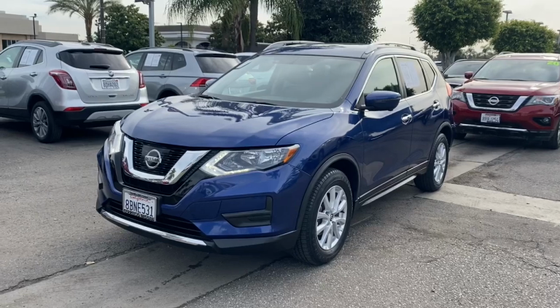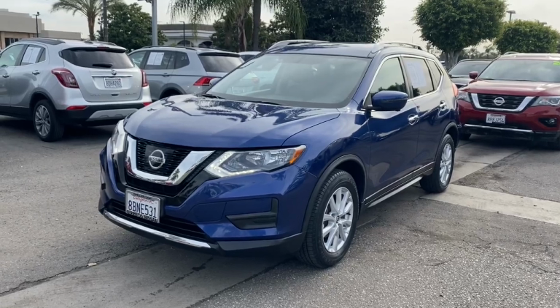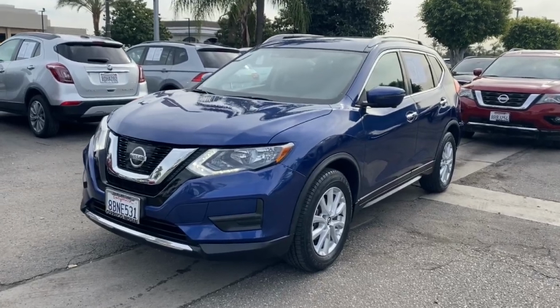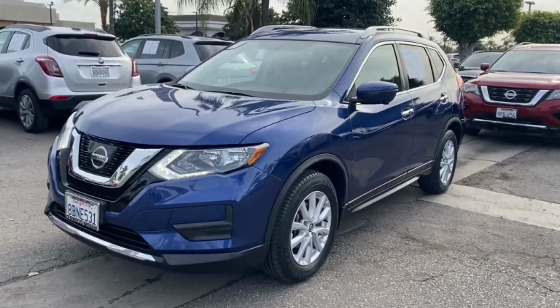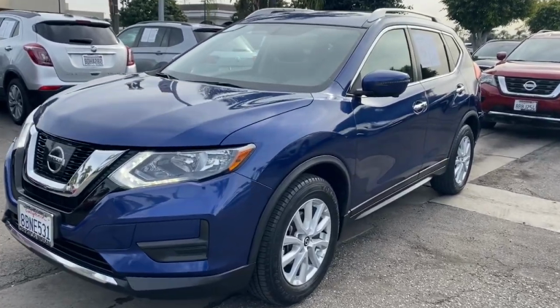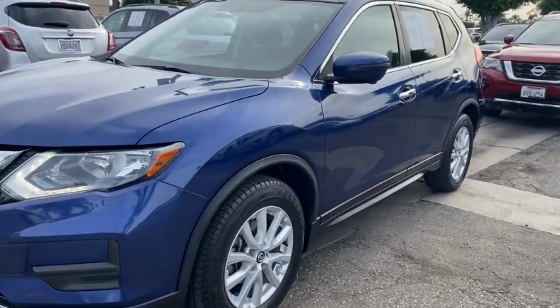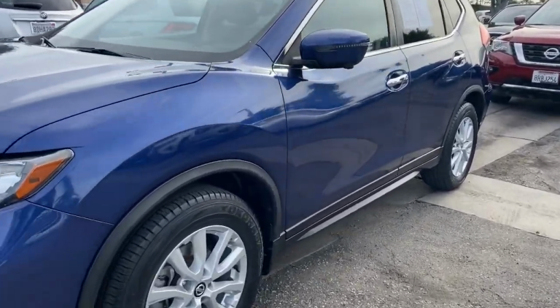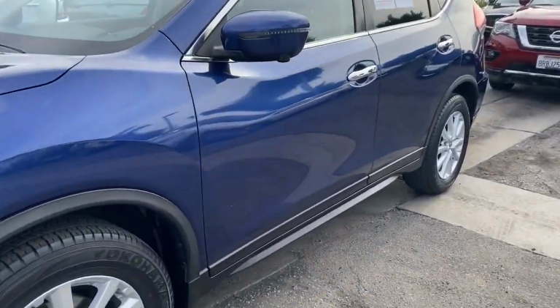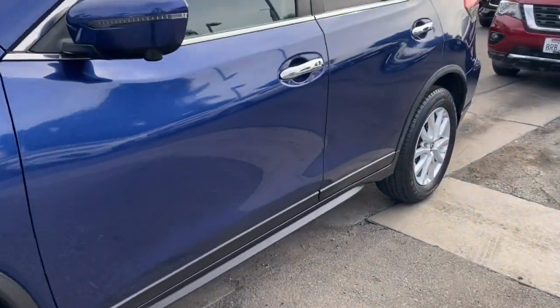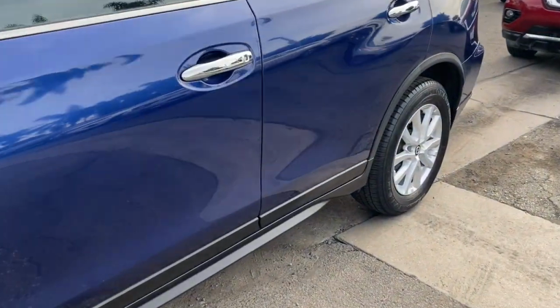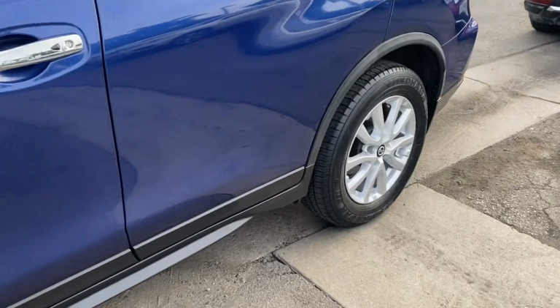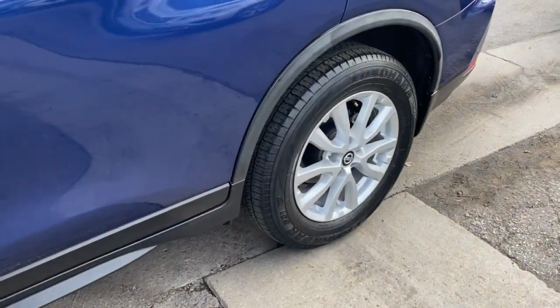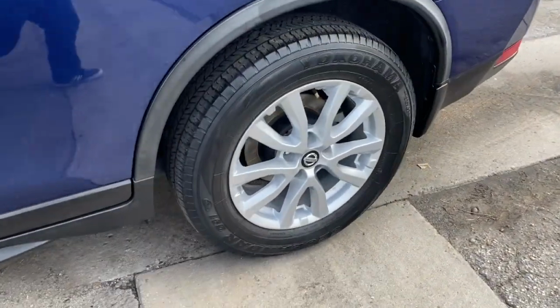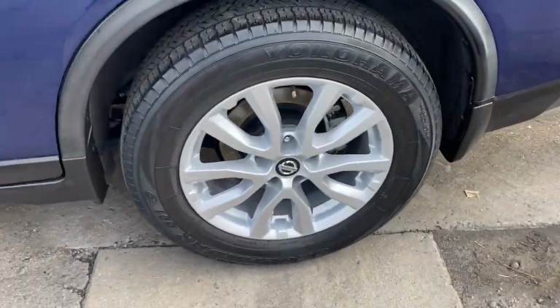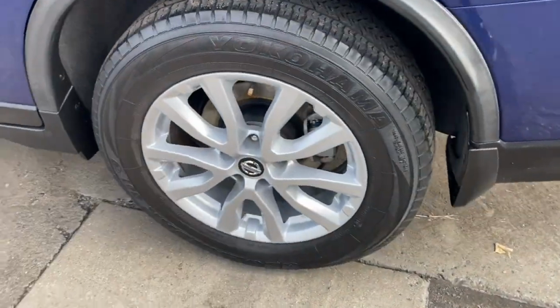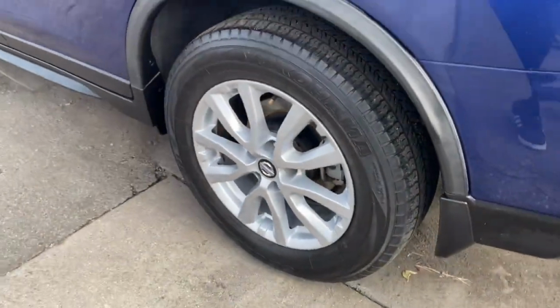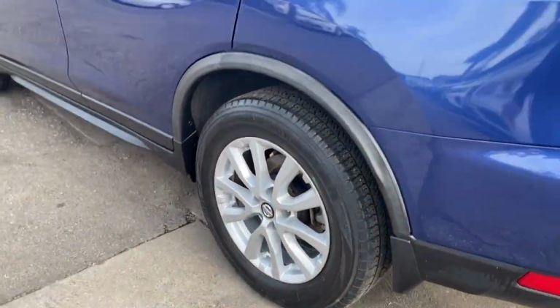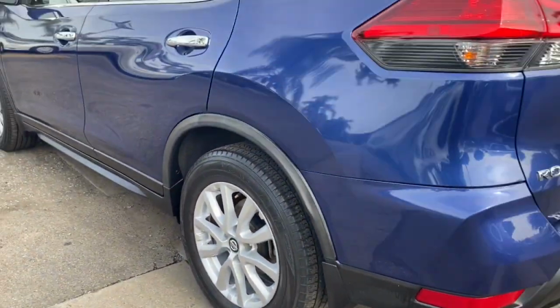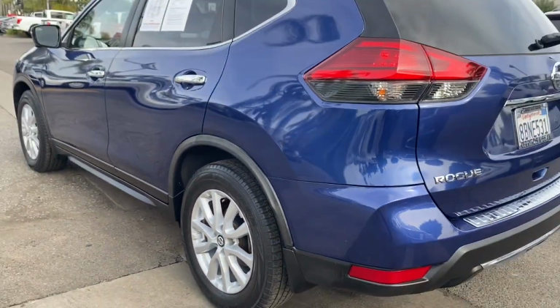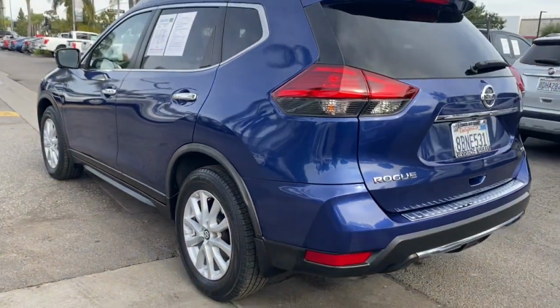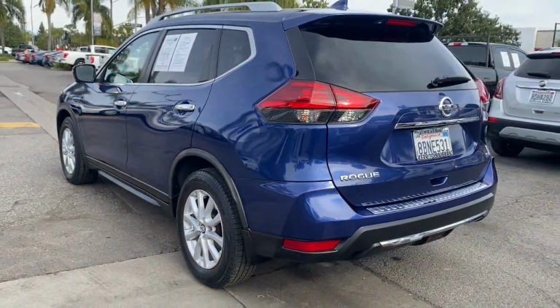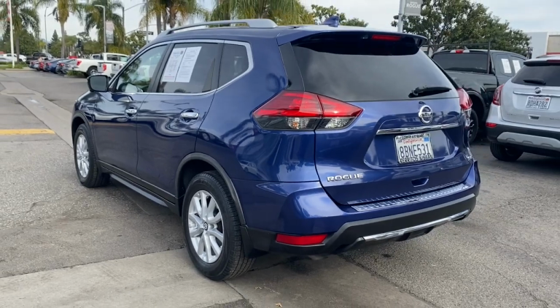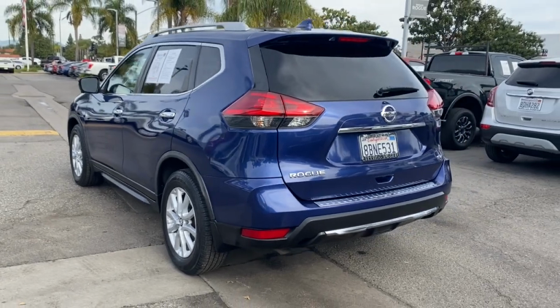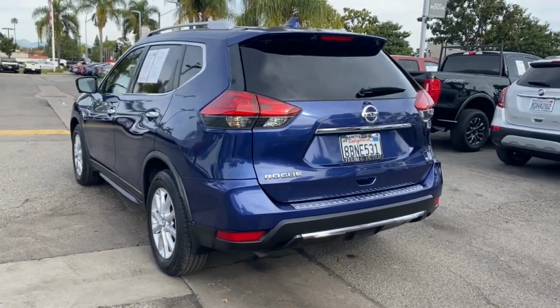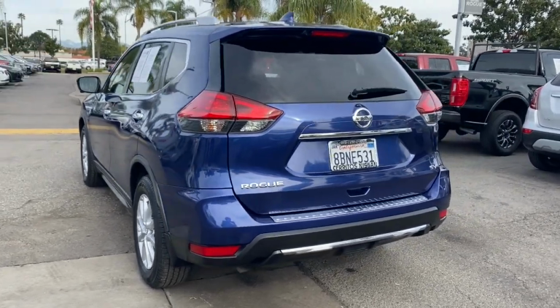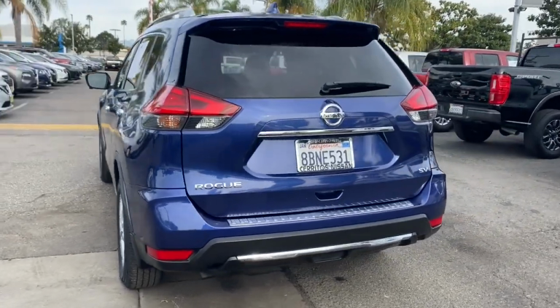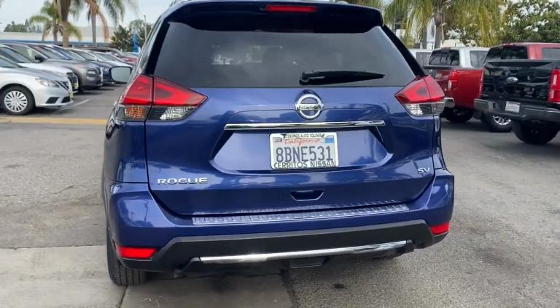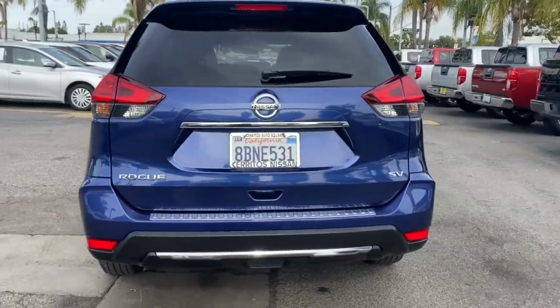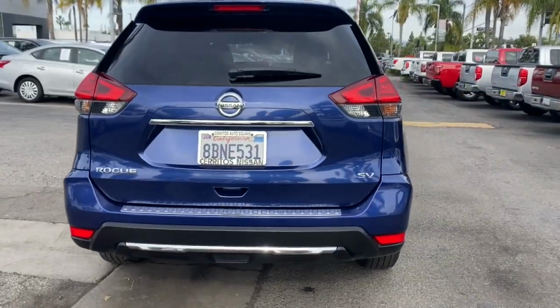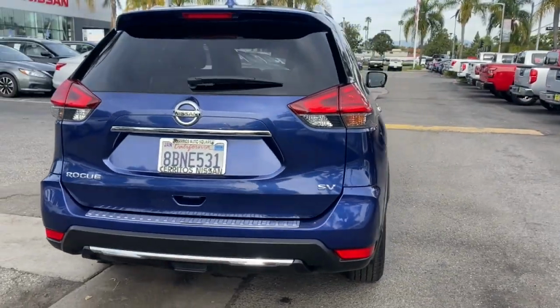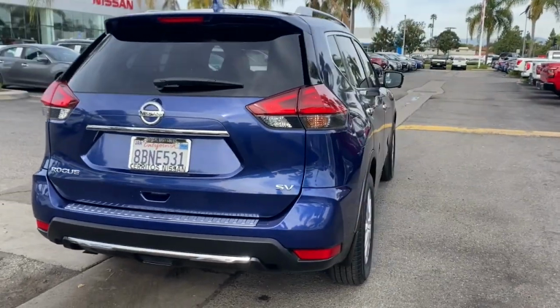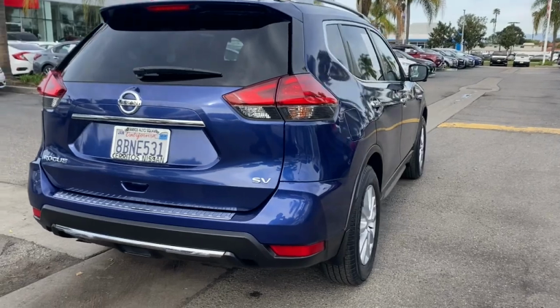Your next car could be the 2017 Nissan Rogue. This vehicle is an outstanding buy with fewer than 45,000 miles on the odometer. Here's a stylish, efficient Rogue that has the features you need to stay on top of today's demanding lifestyle.